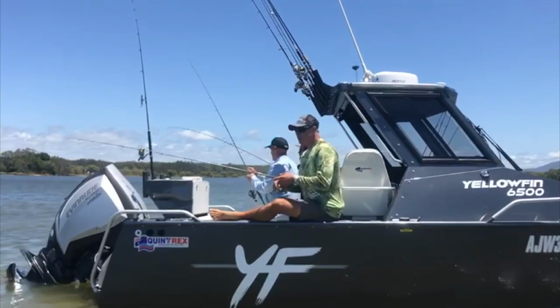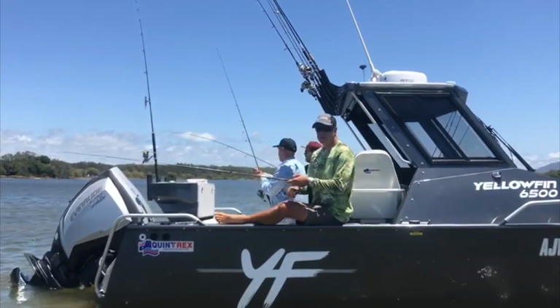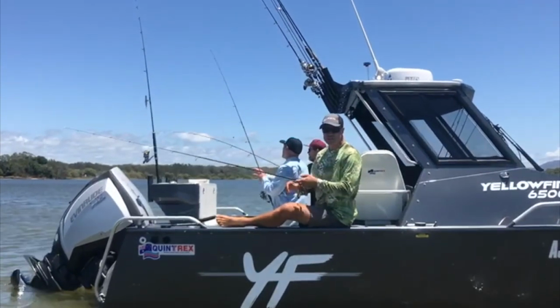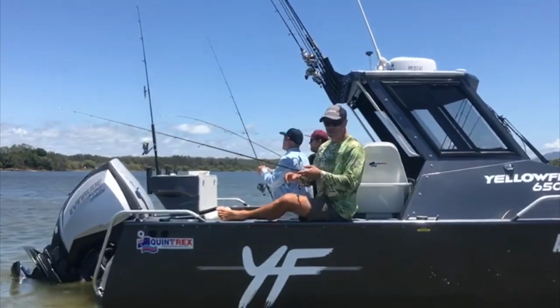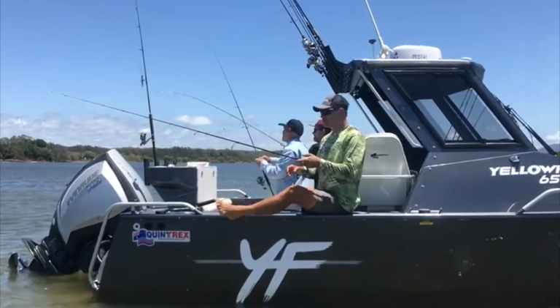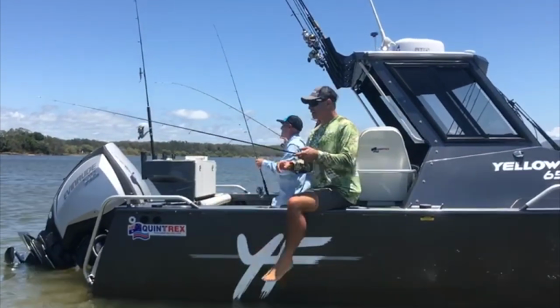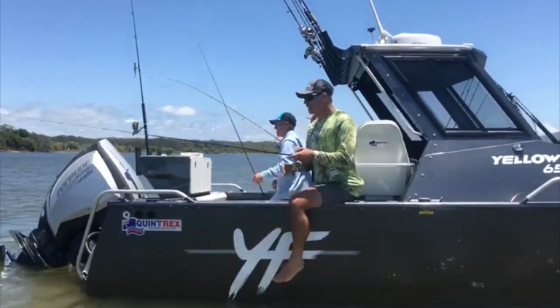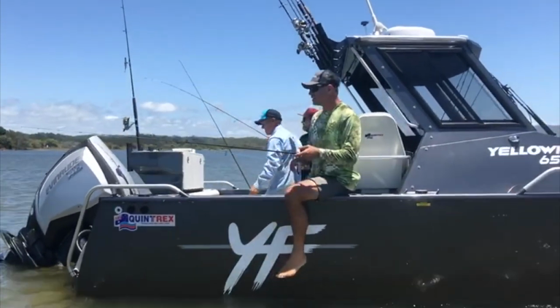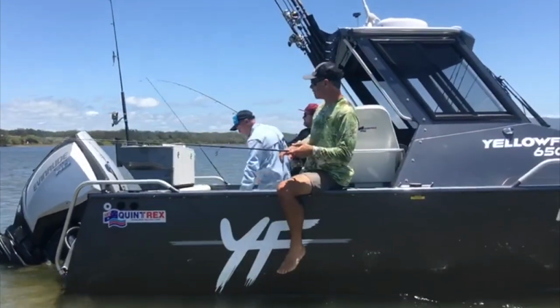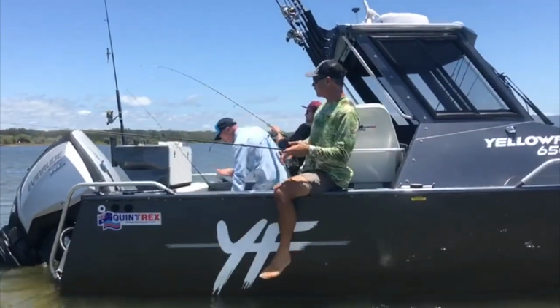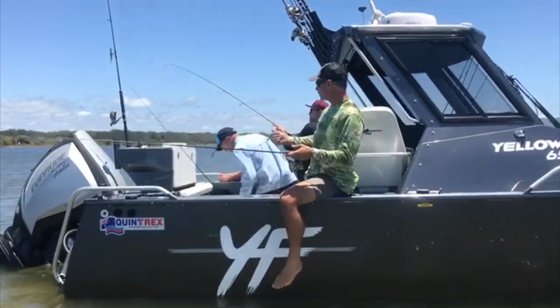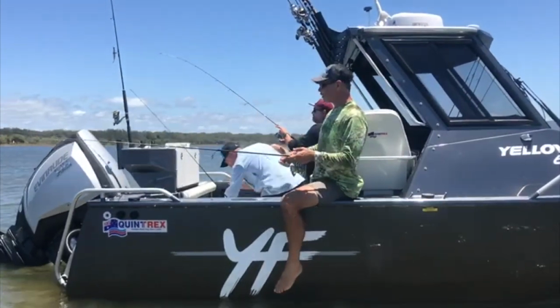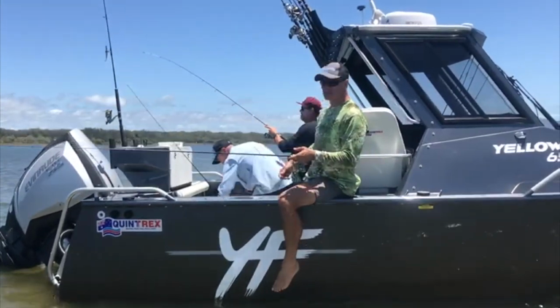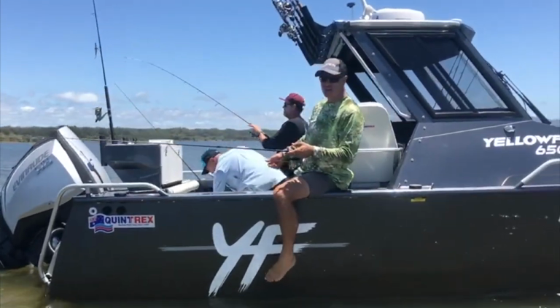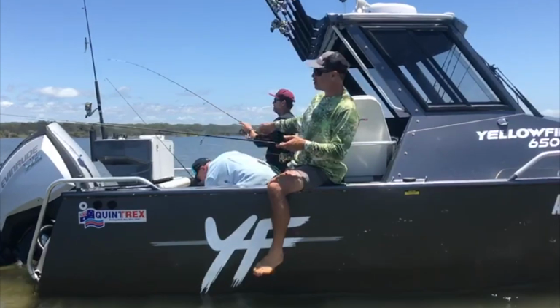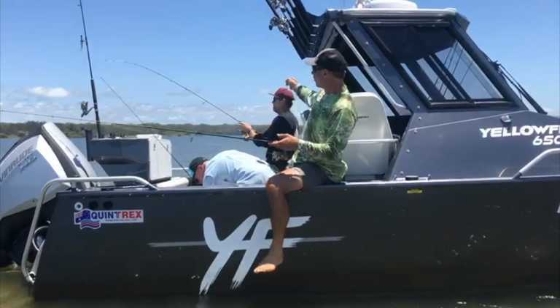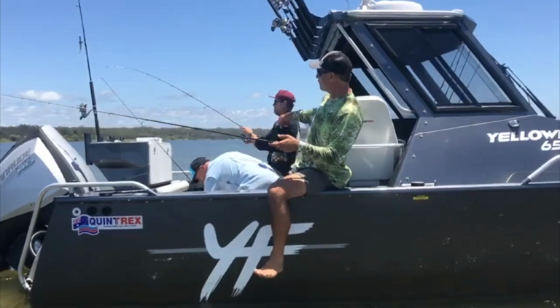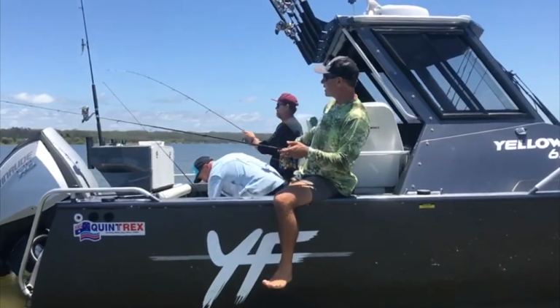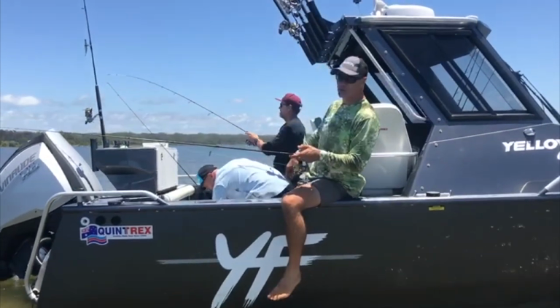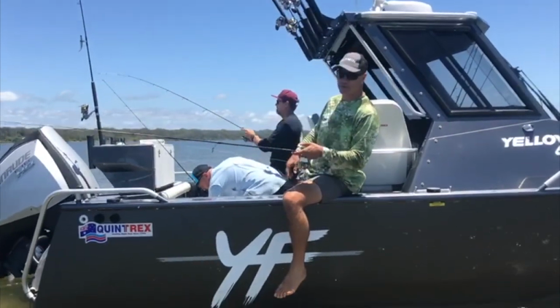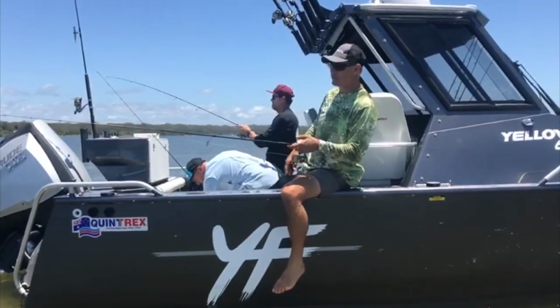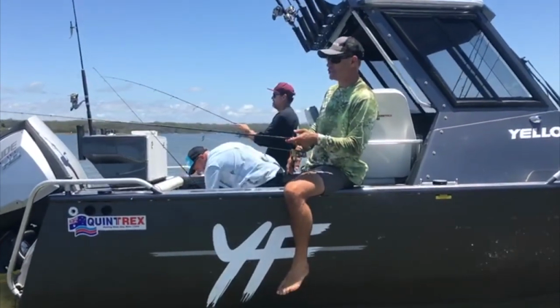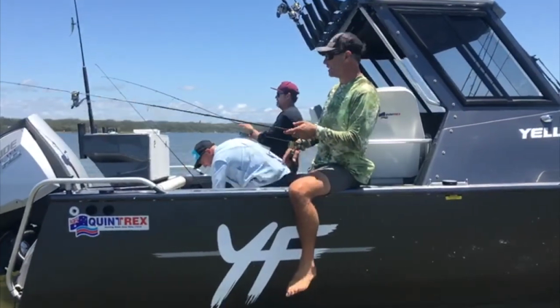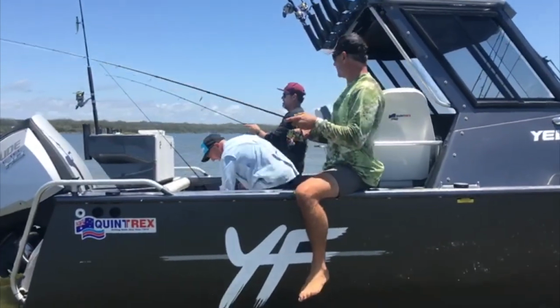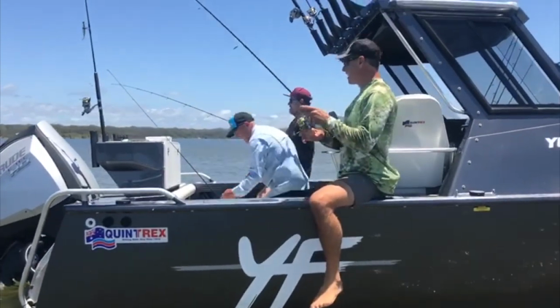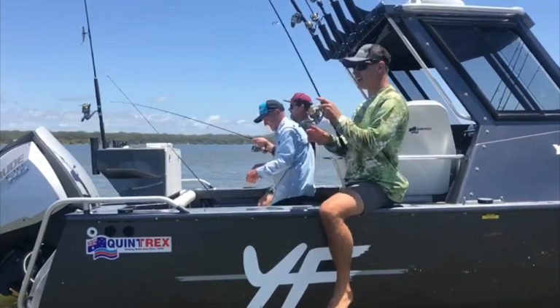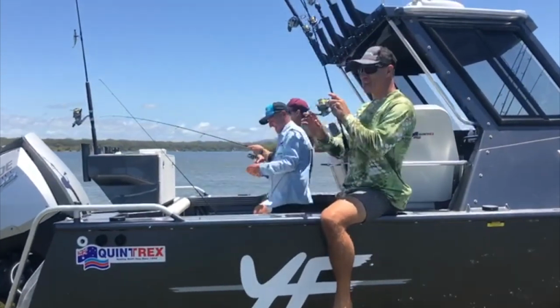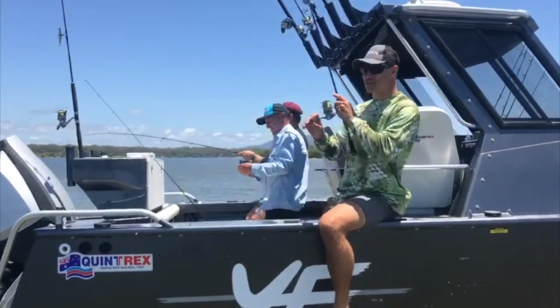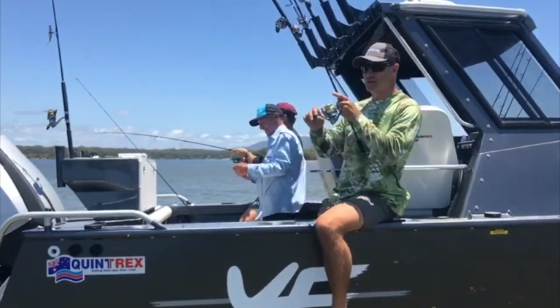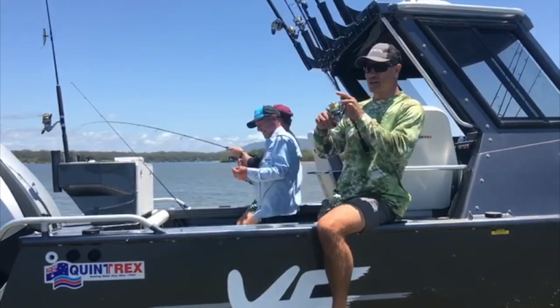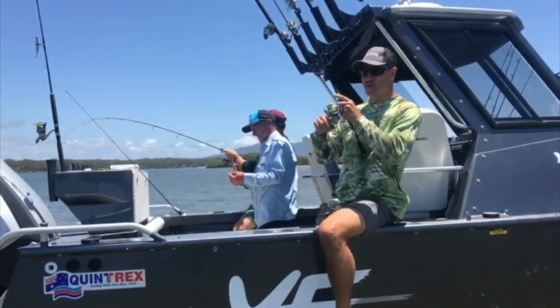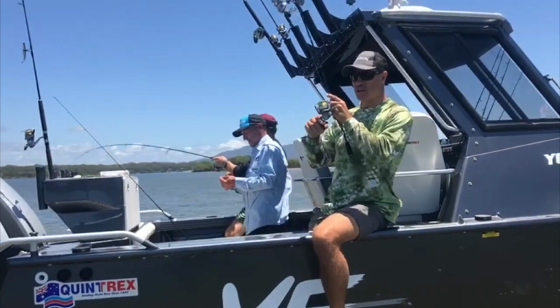We're up at Southwest Rocks today and having a bit of a fish. Got my mates Tony and Ryan over the back, all the way from Fiji. And we're catching a few whiting.